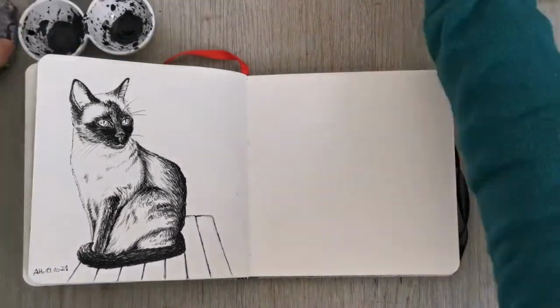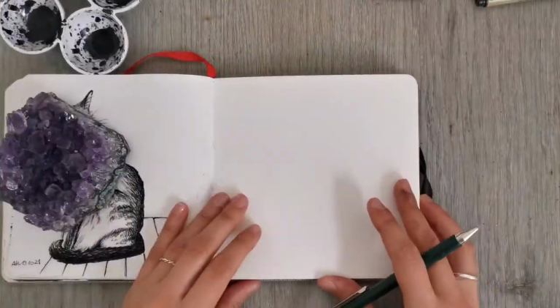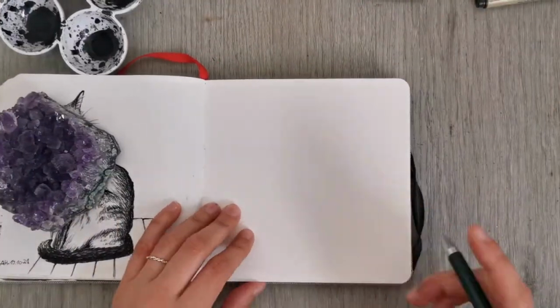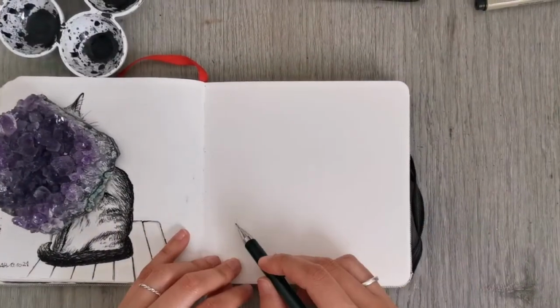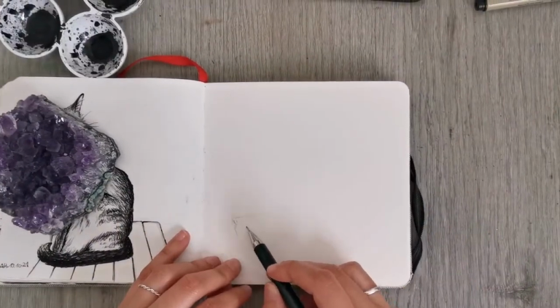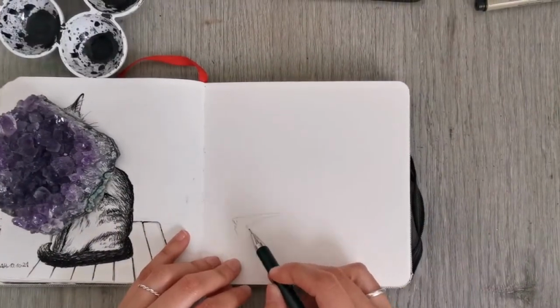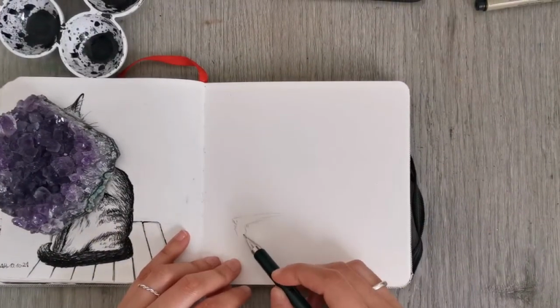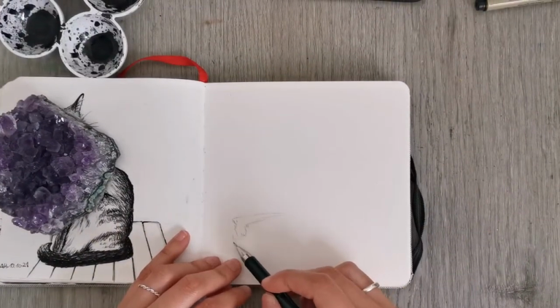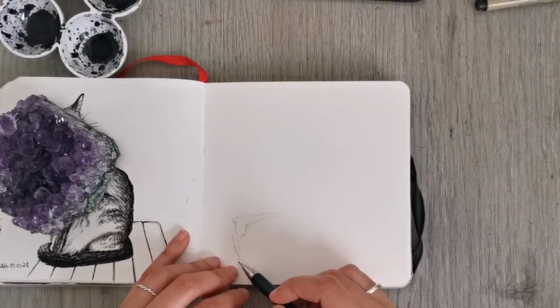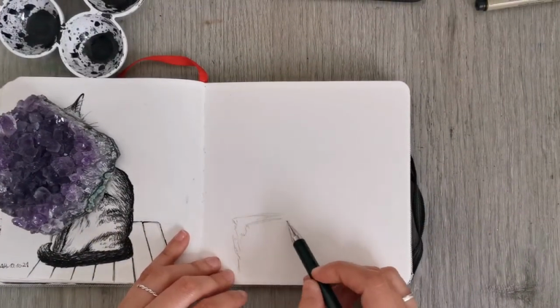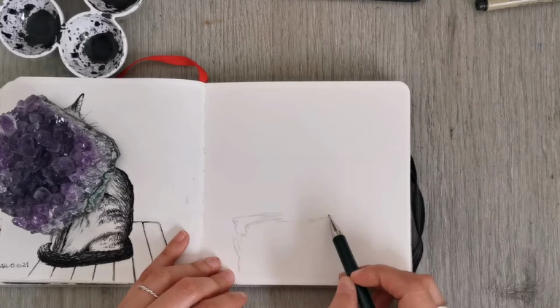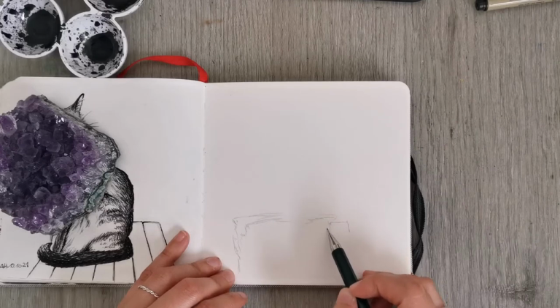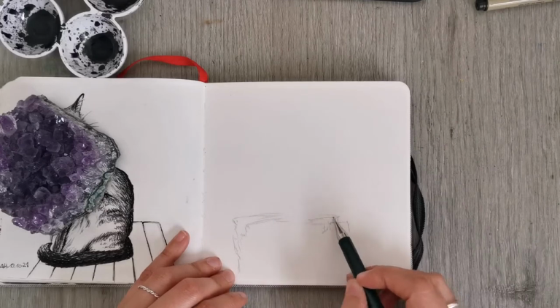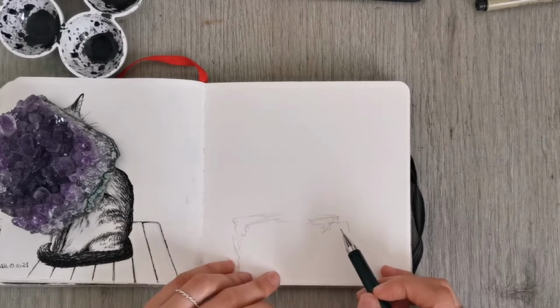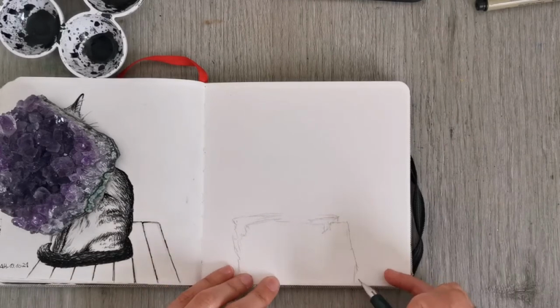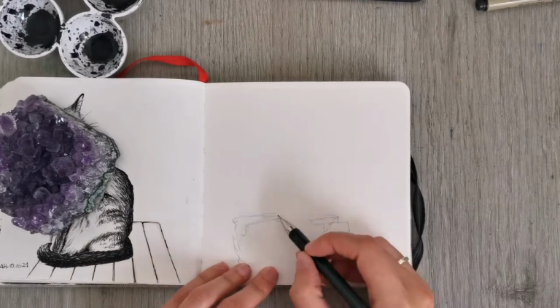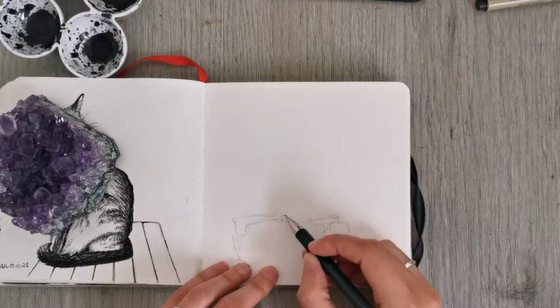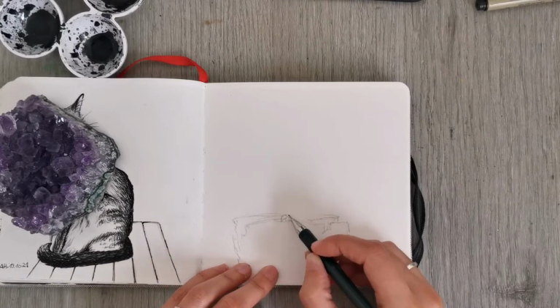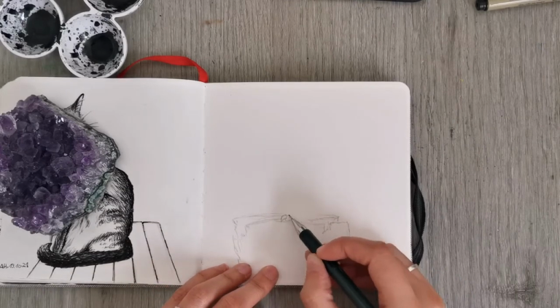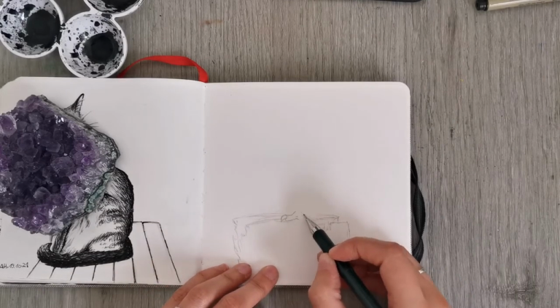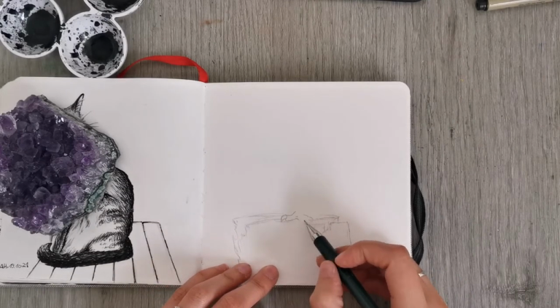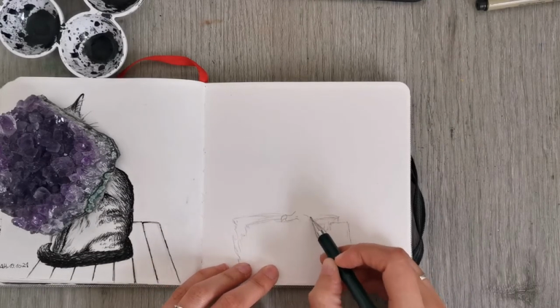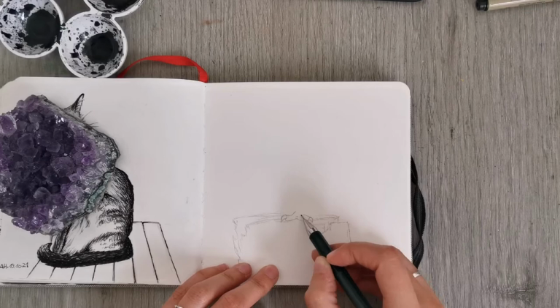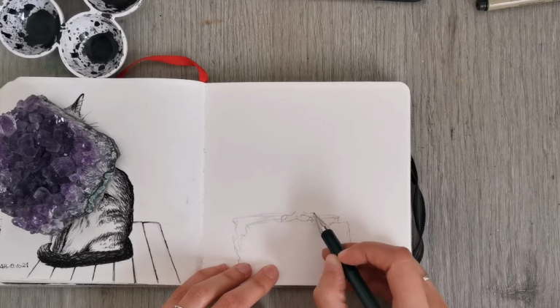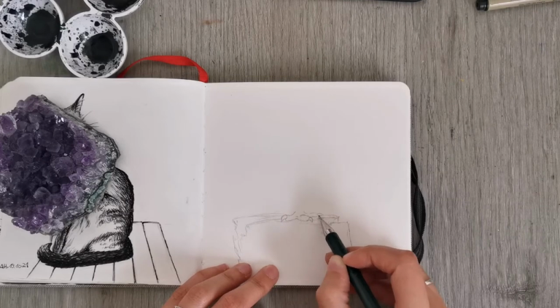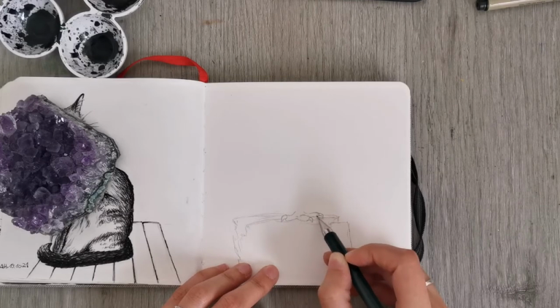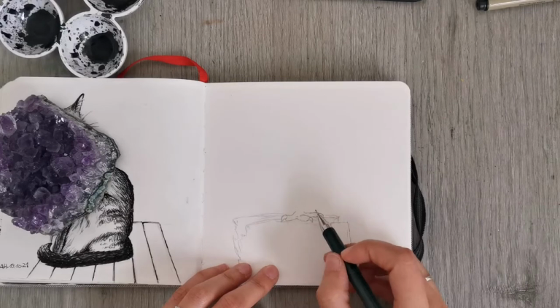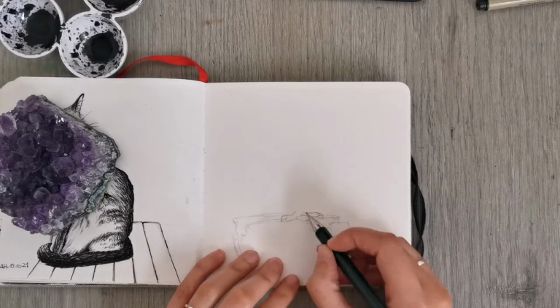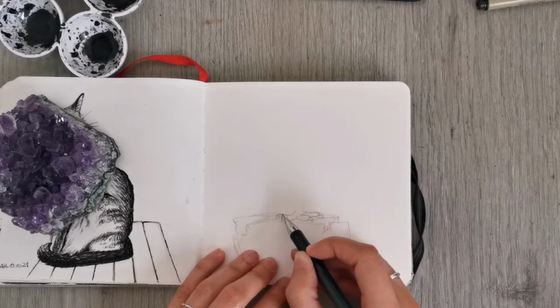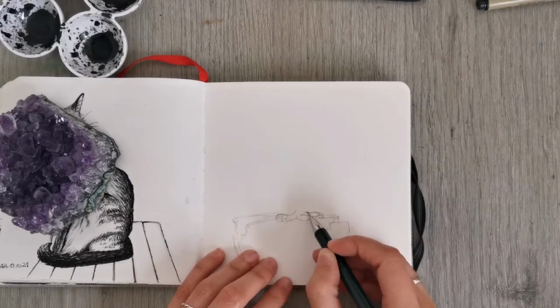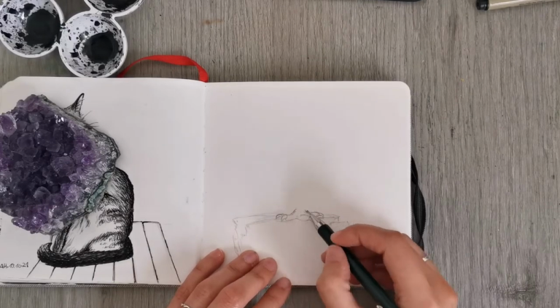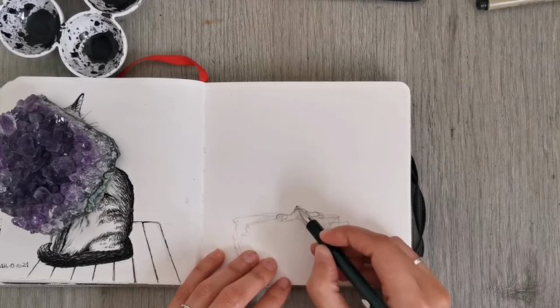Hi there, my name is Anna and welcome back to my channel. In today's art video I am showing you two more of my Inktober drawings. I managed to film two more since my last video, and here they are.